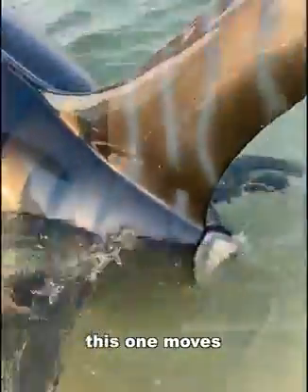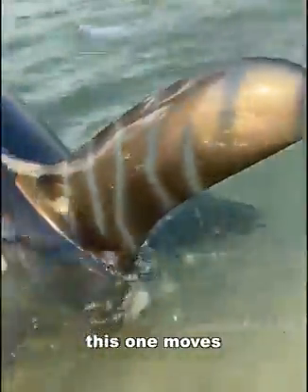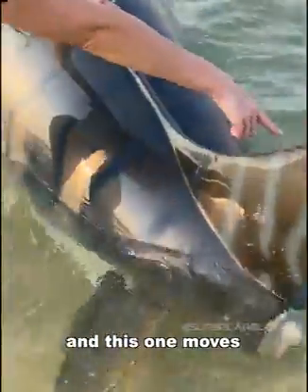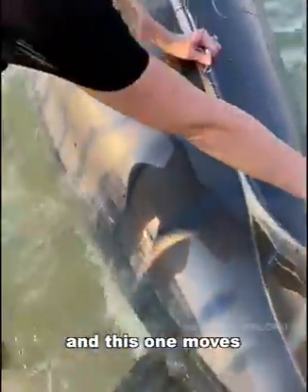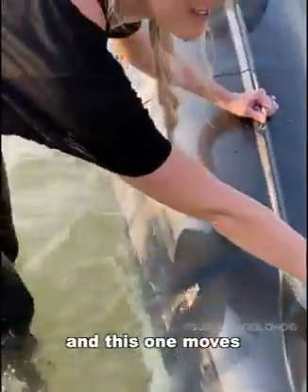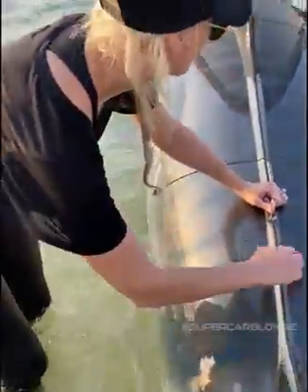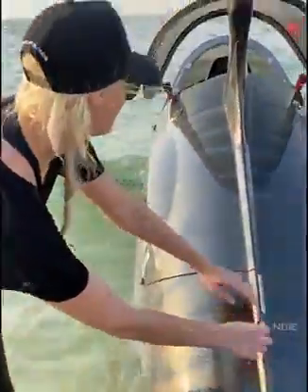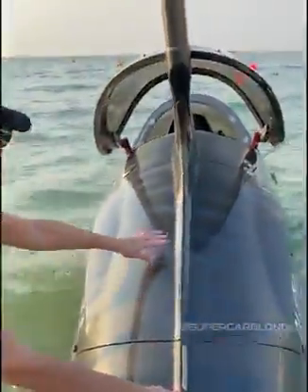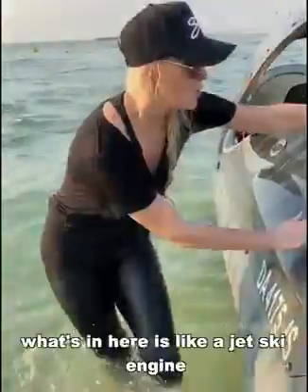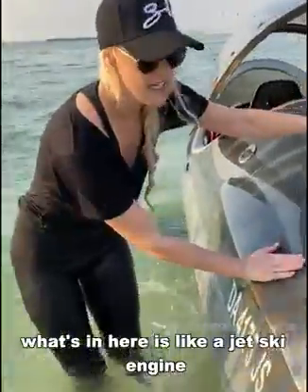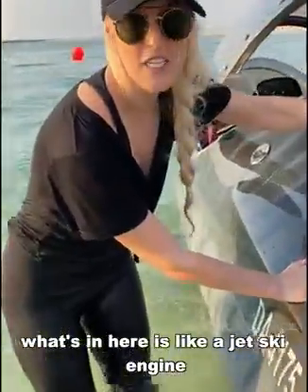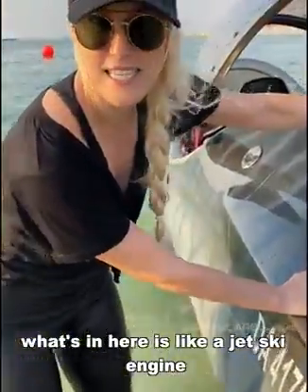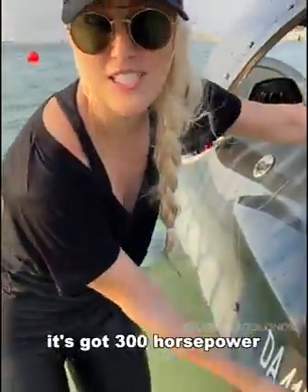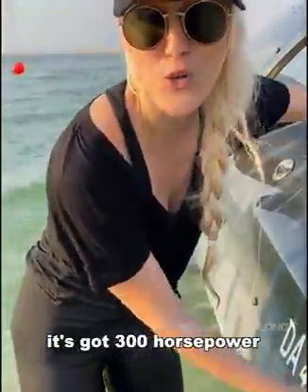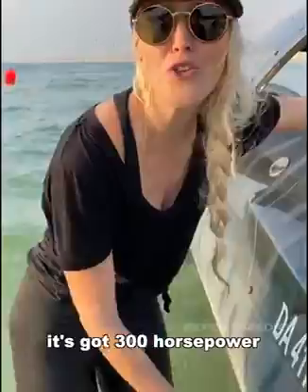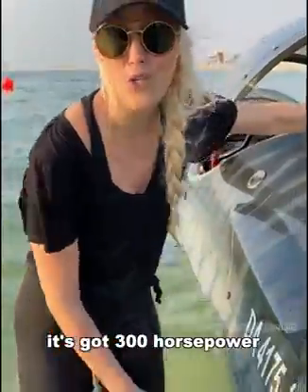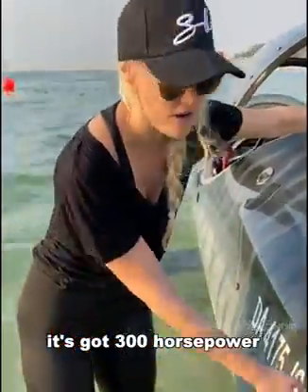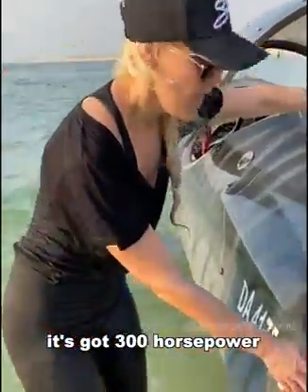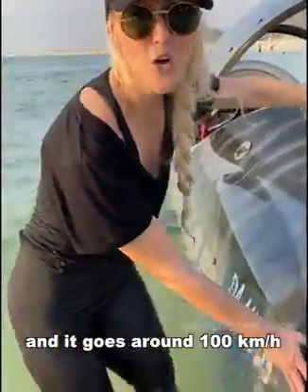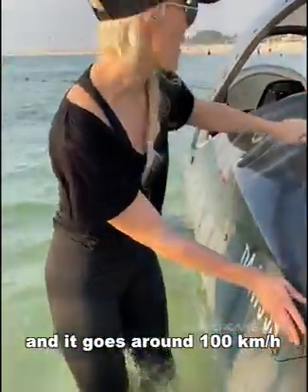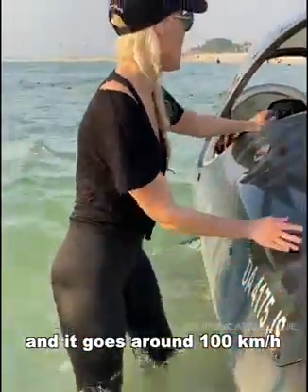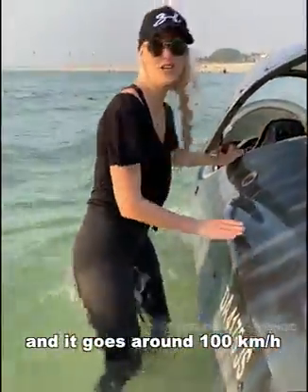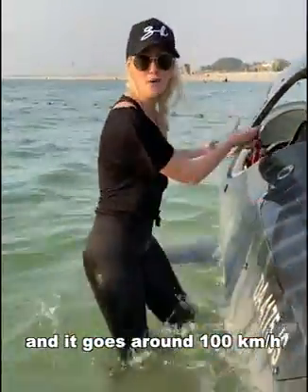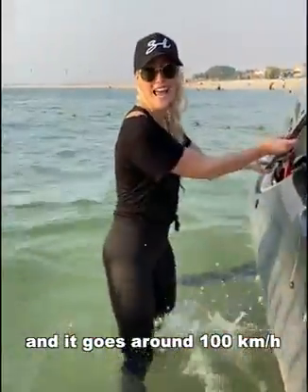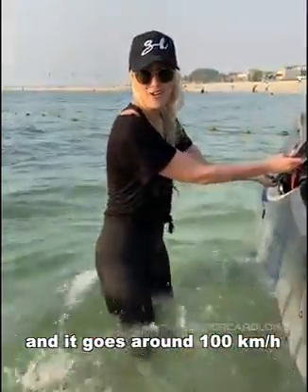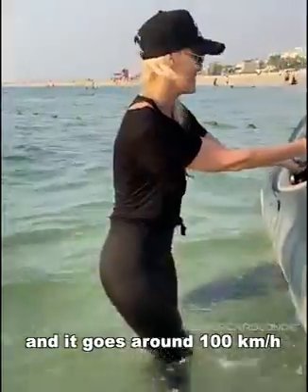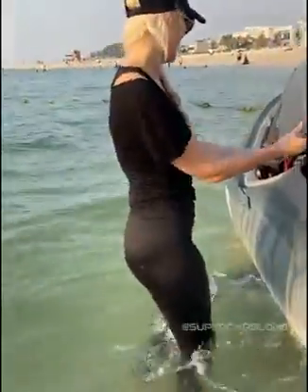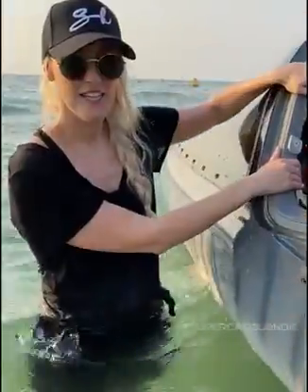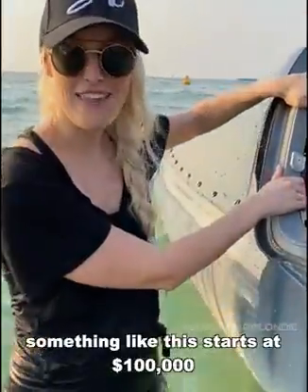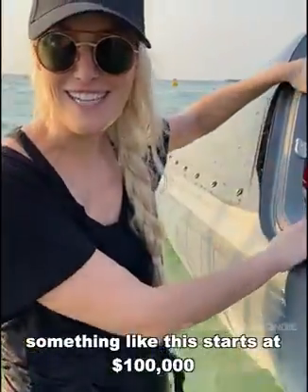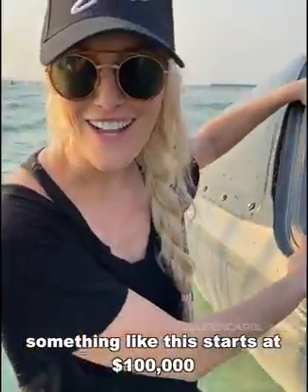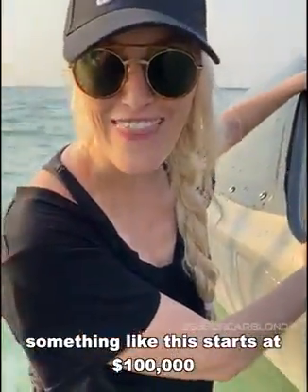This one moves and this one moves. What's in here is like a jet ski engine. It's got 300 horsepower and it goes around 100 kilometers an hour, you guys. Something like this starts at $100,000.